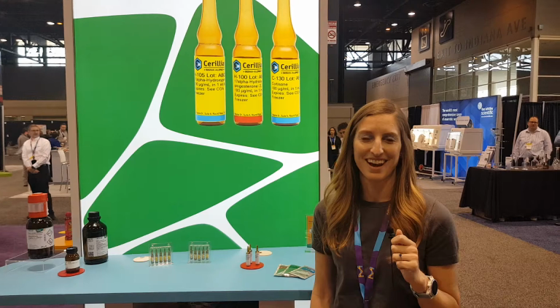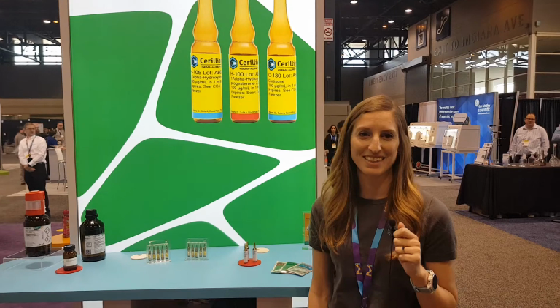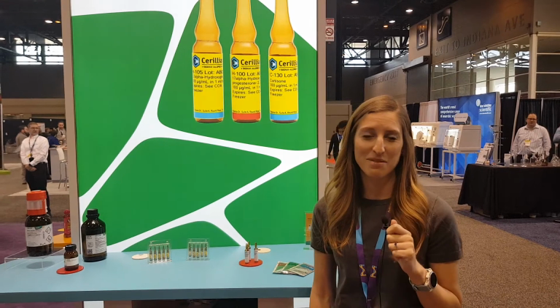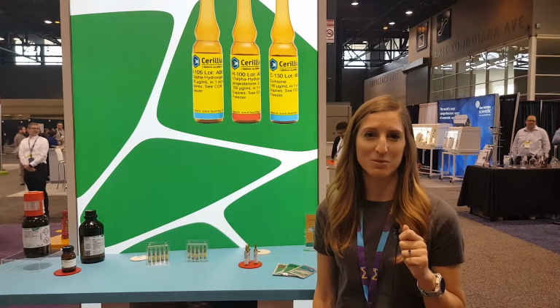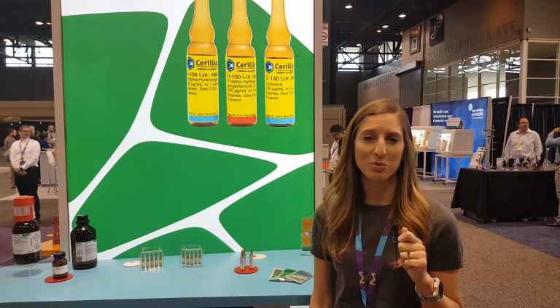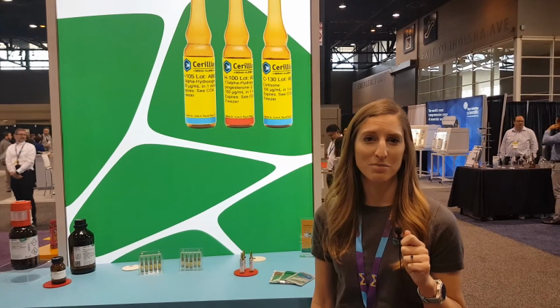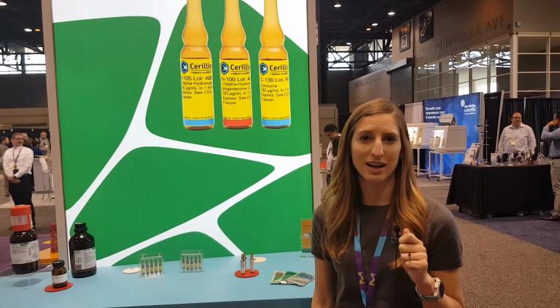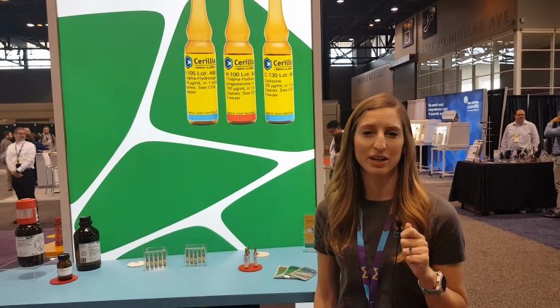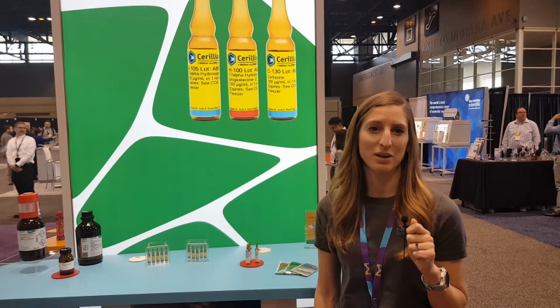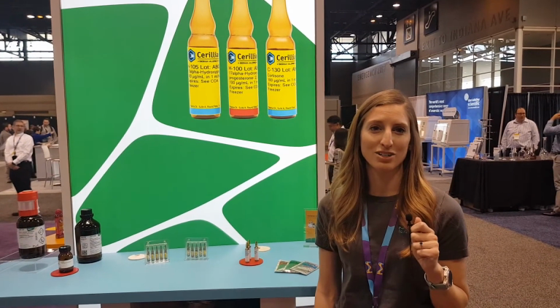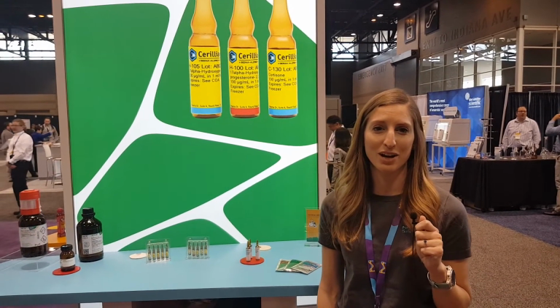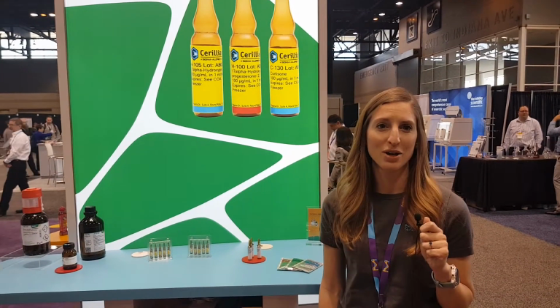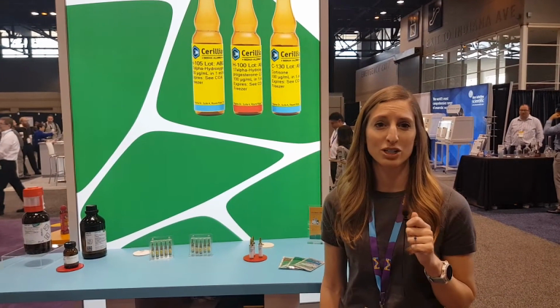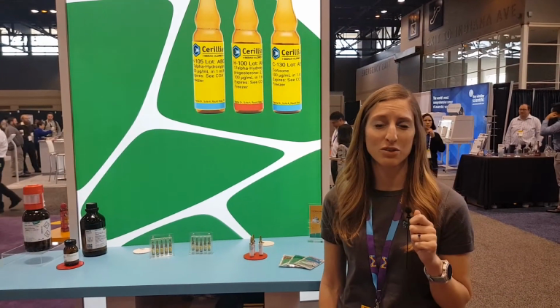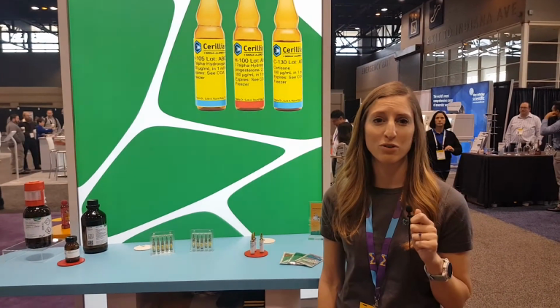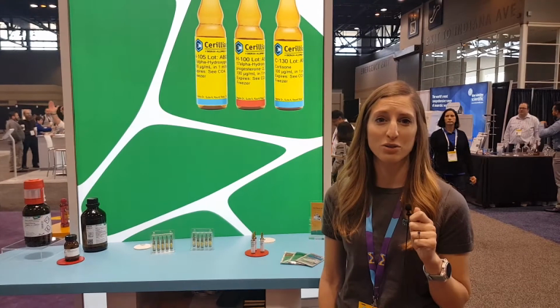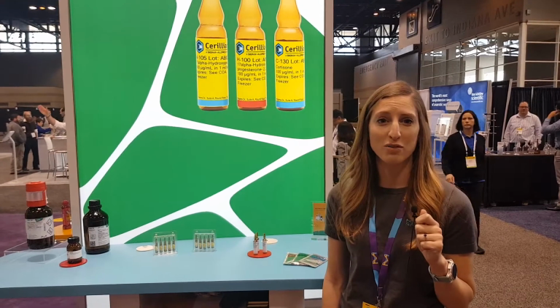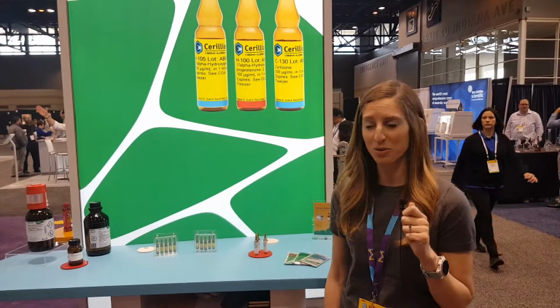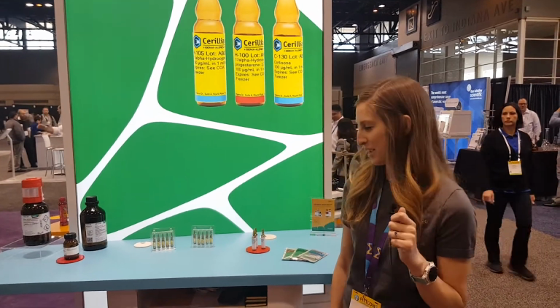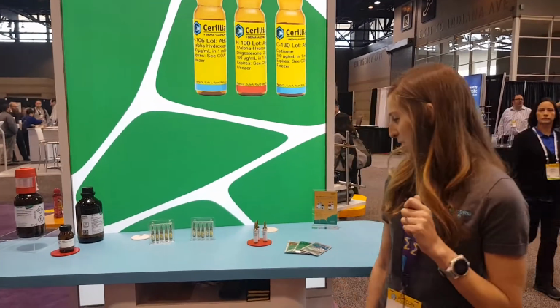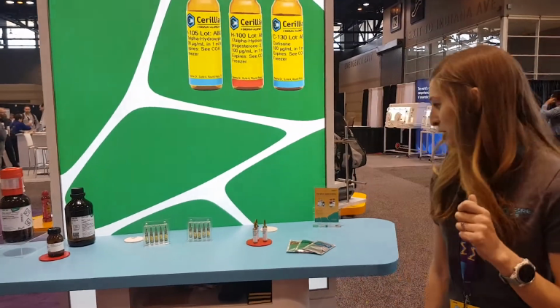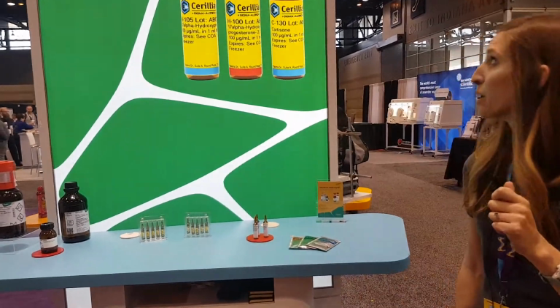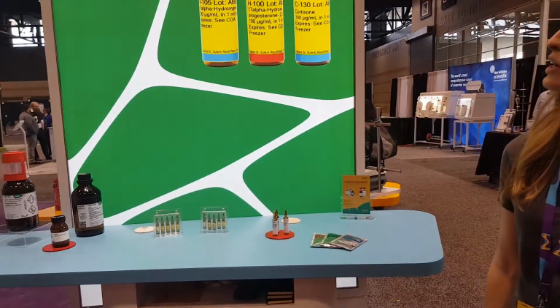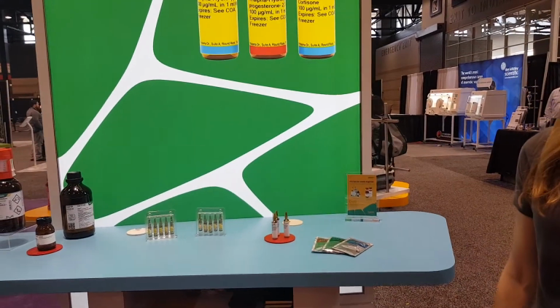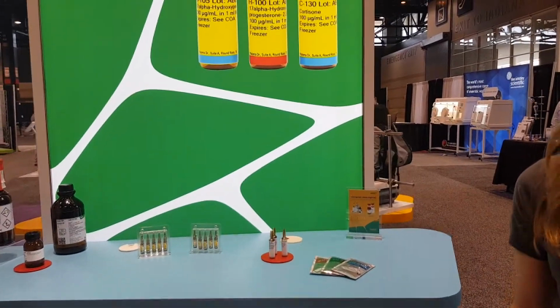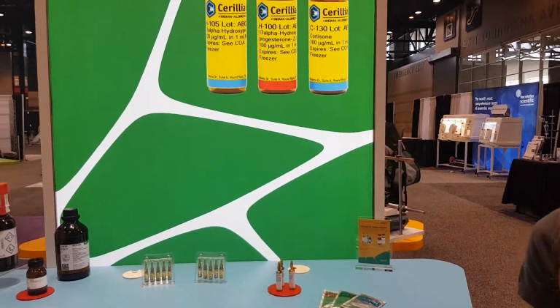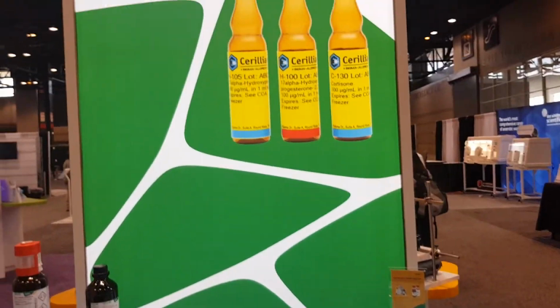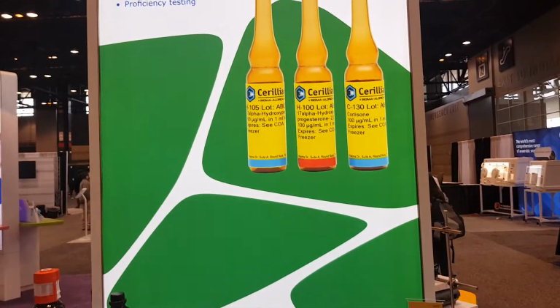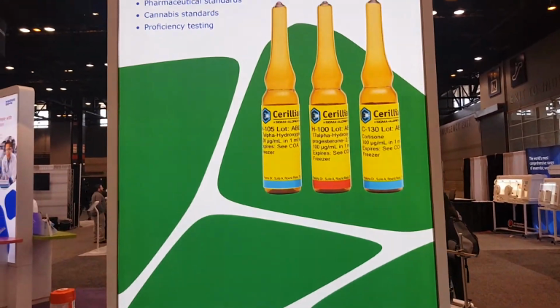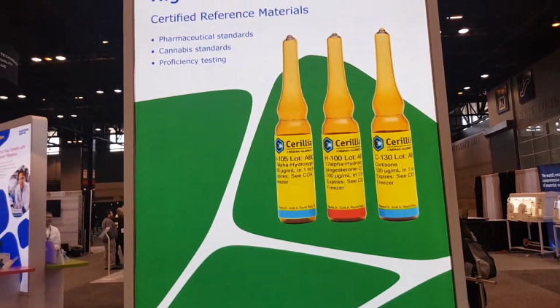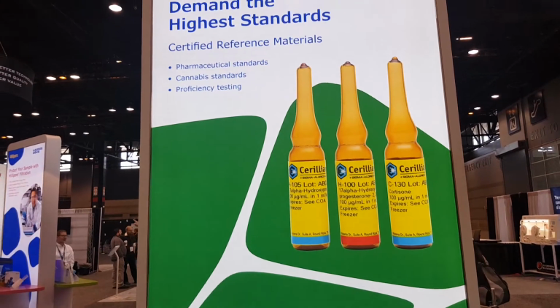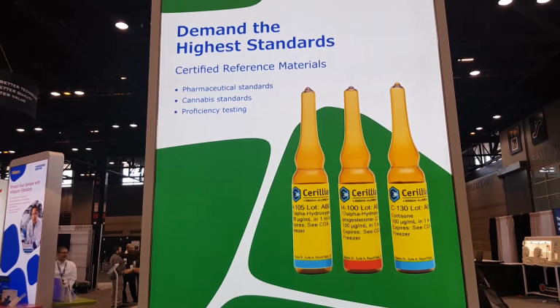Hi, this is Kate Mays with Millipore Sigma, and we're here at PitCon in Chicago. We're just going to give you a brief overview of our booth. So we're here with the Supelco Portfolio Analytical Products.